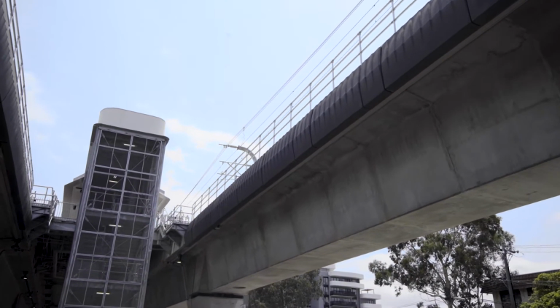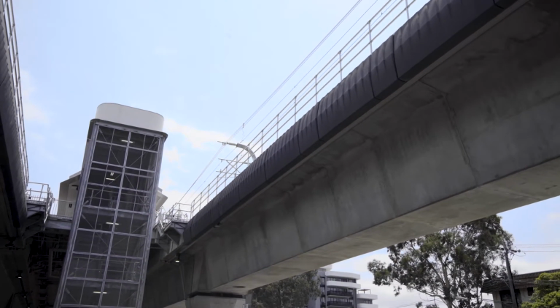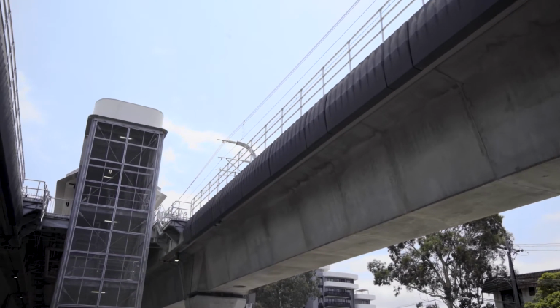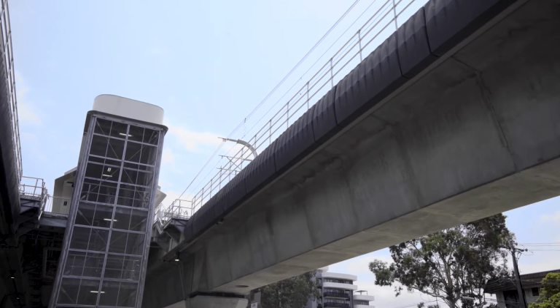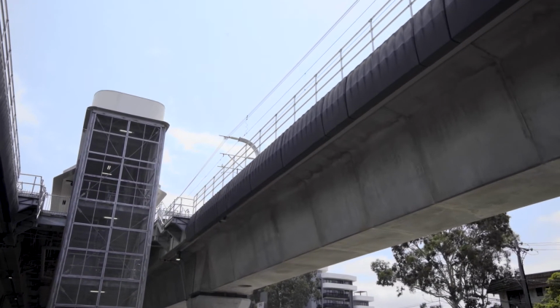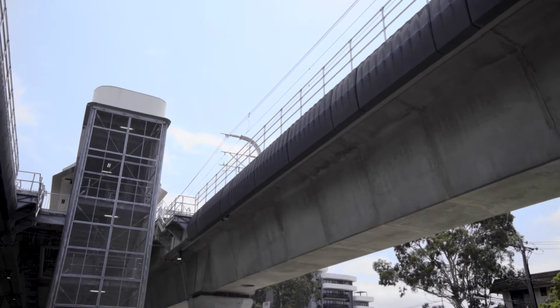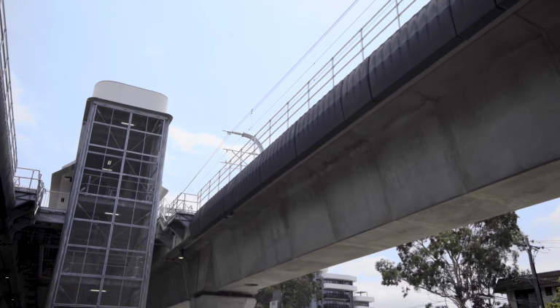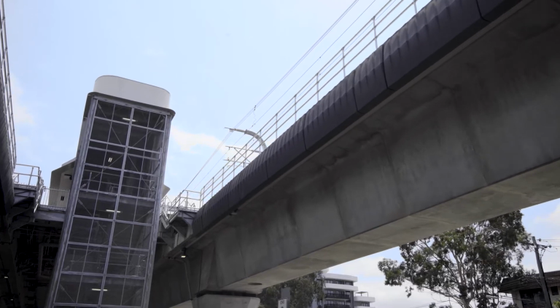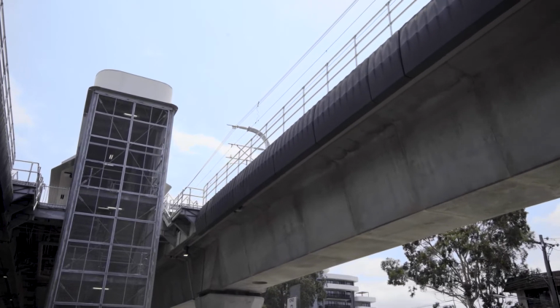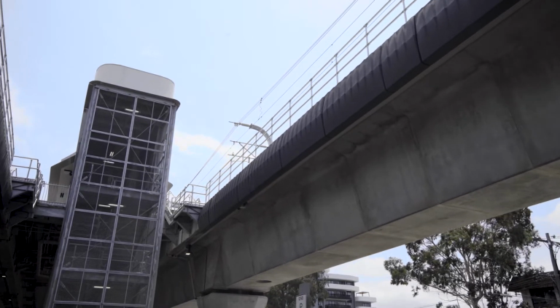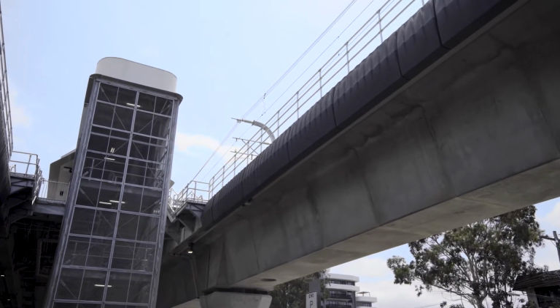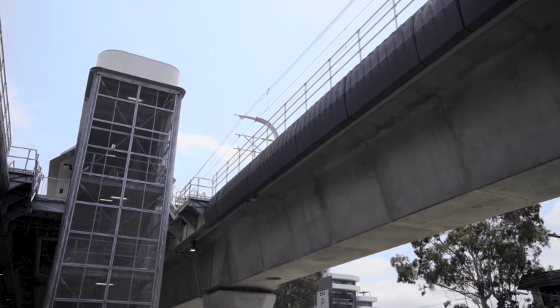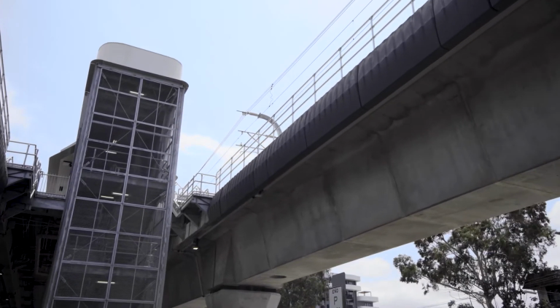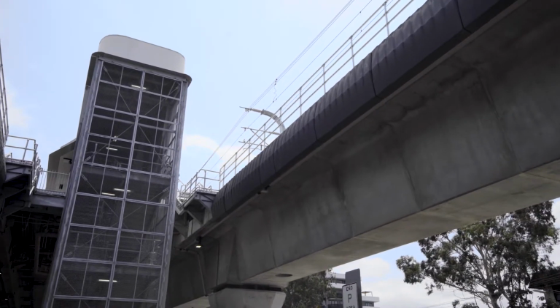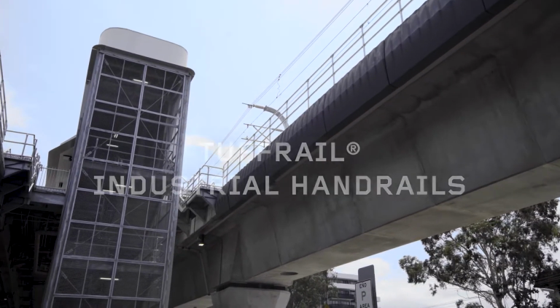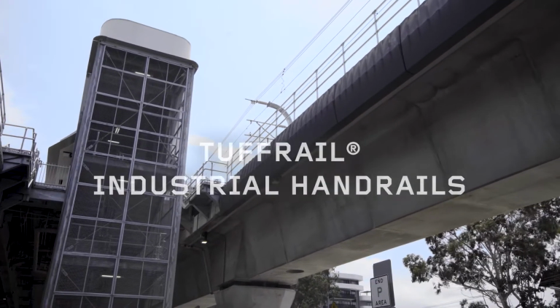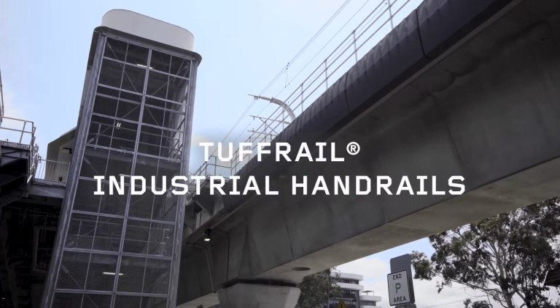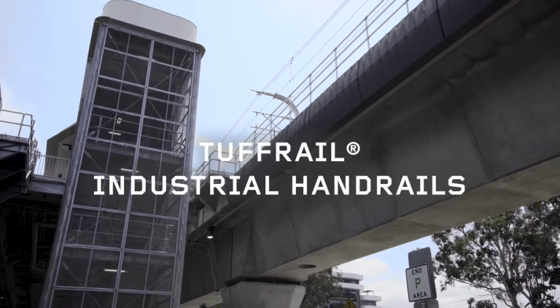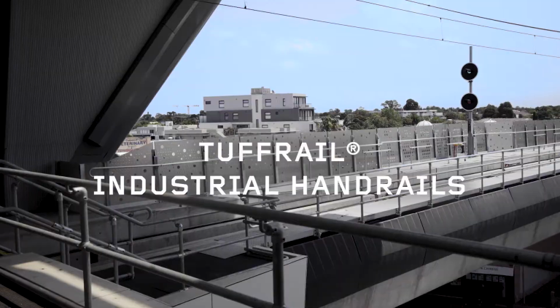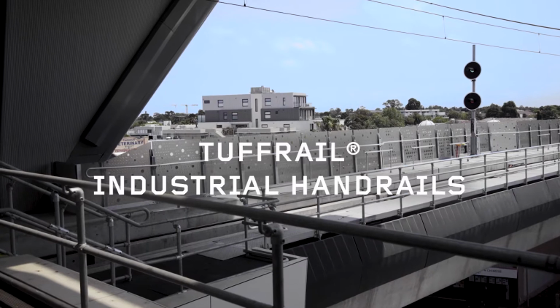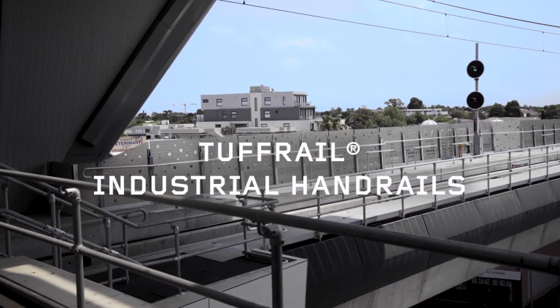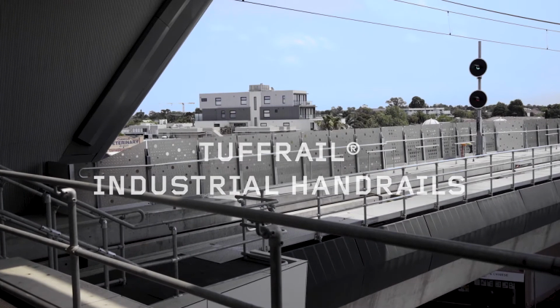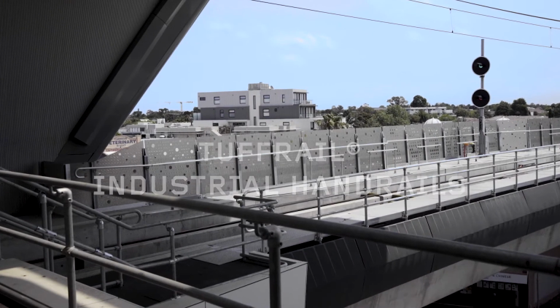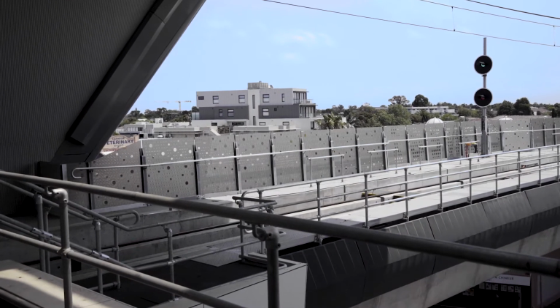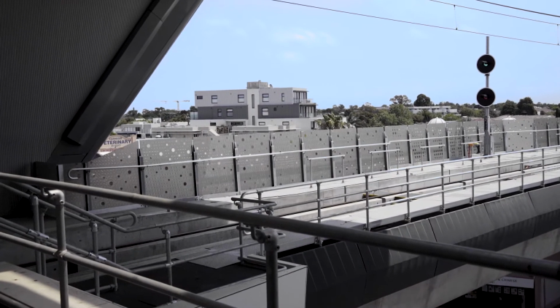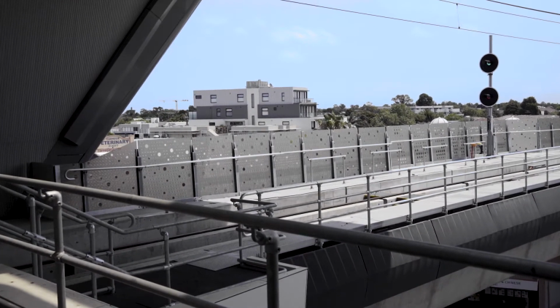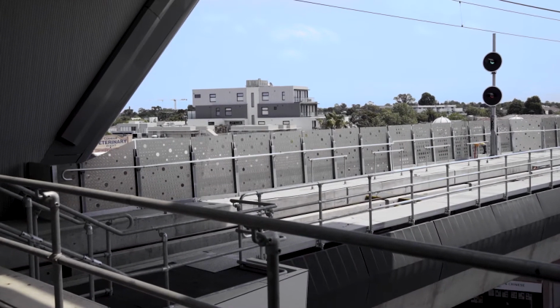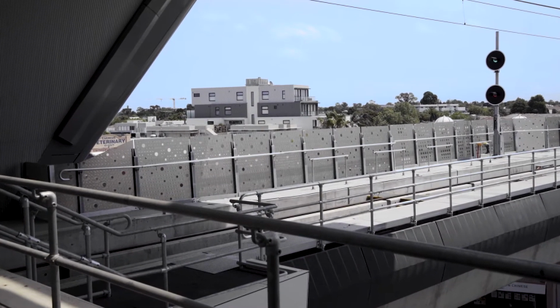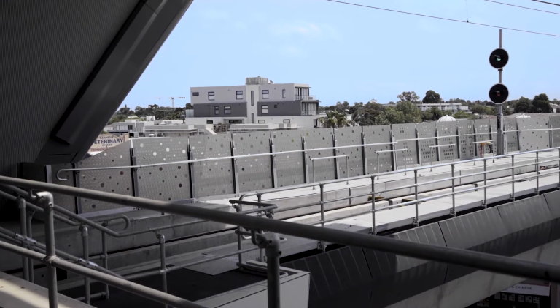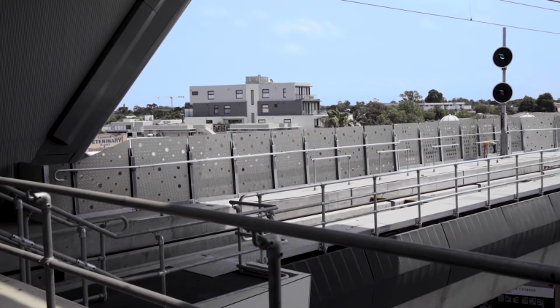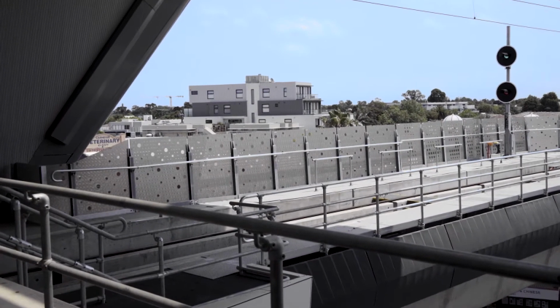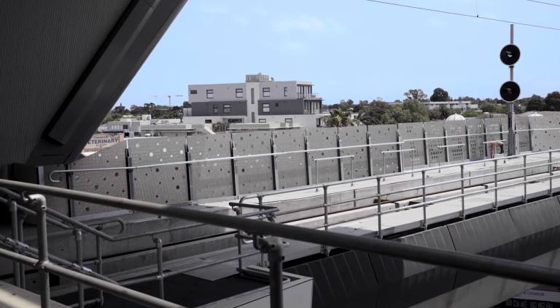MODX solved these loading challenges by developing a state-of-the-art, pre-engineered, modular aluminium handrail system — ToughRail Industrial Handrail — along with a bespoke walkway support bracket that did away with the need for heavy structural steel.